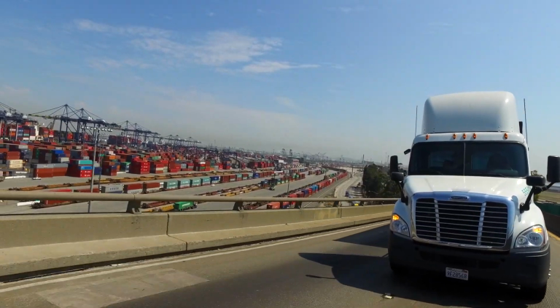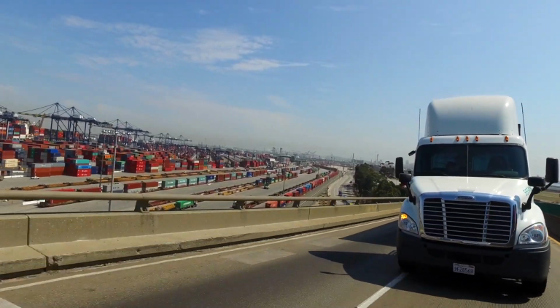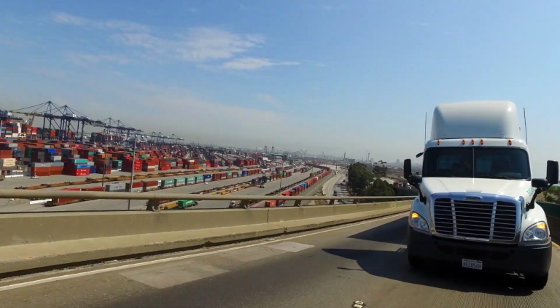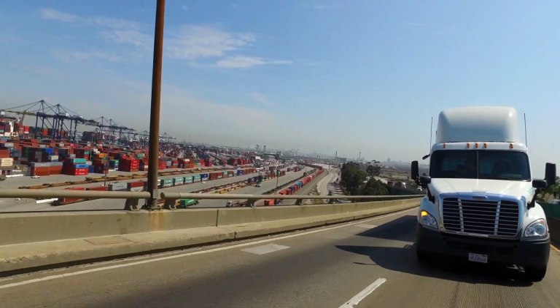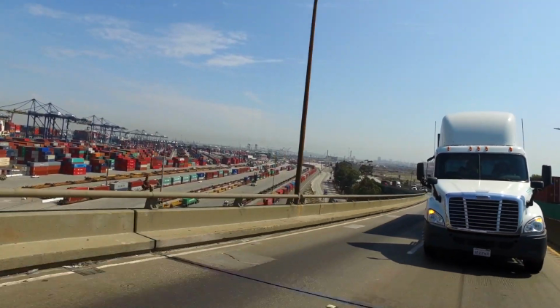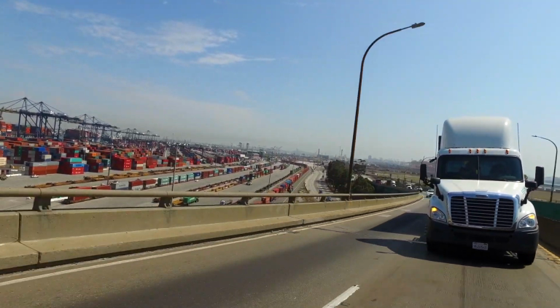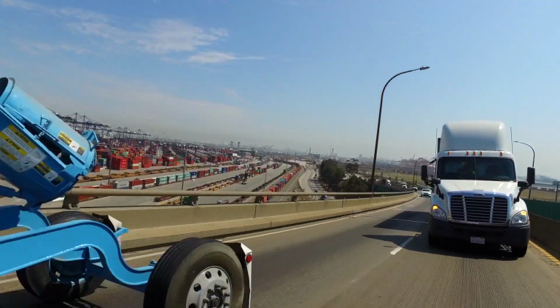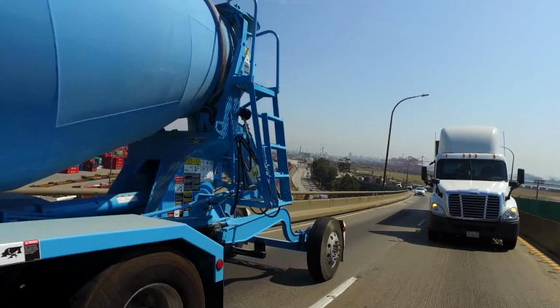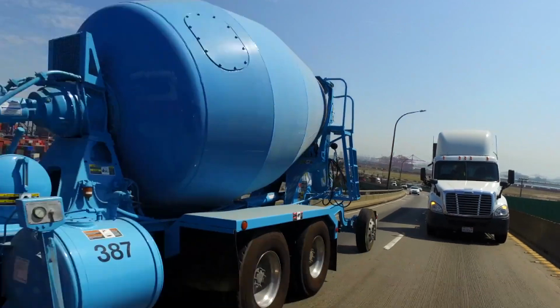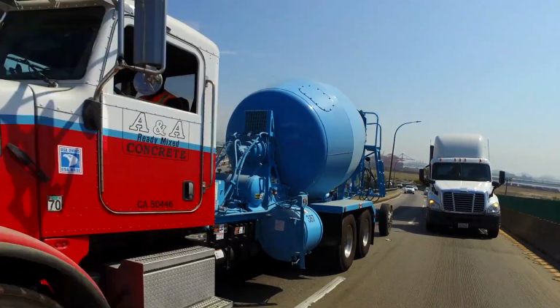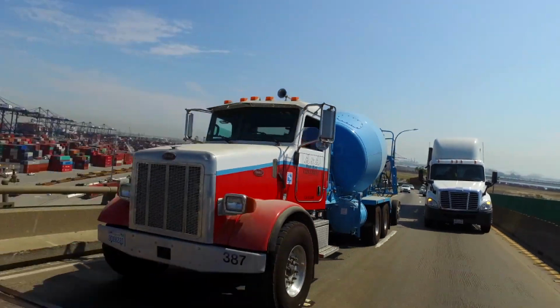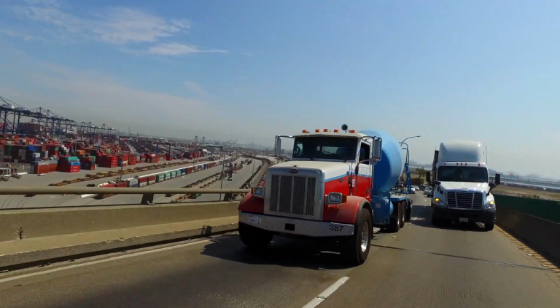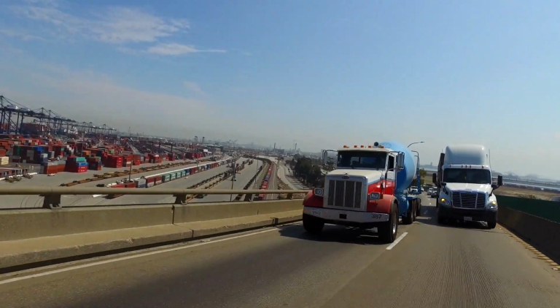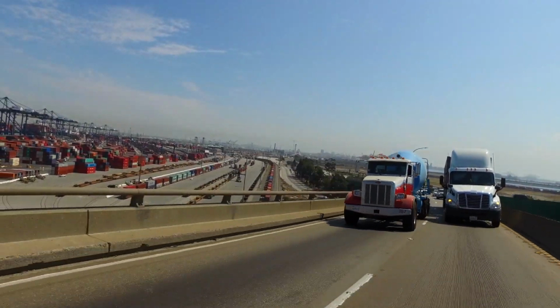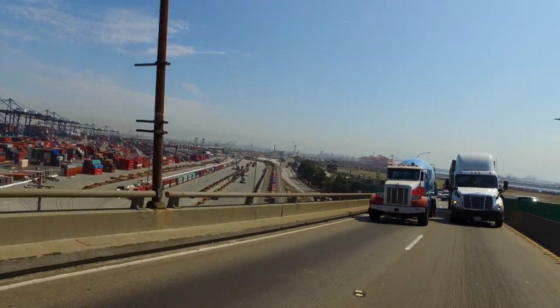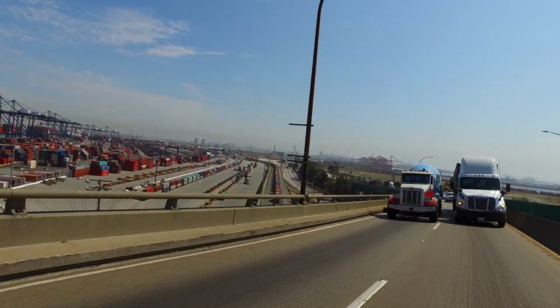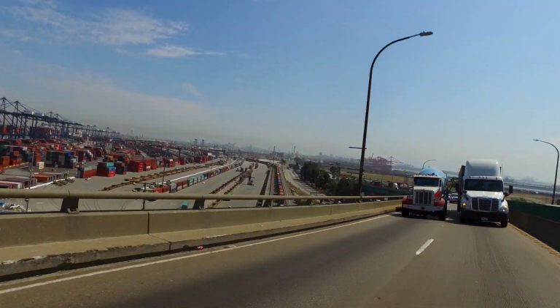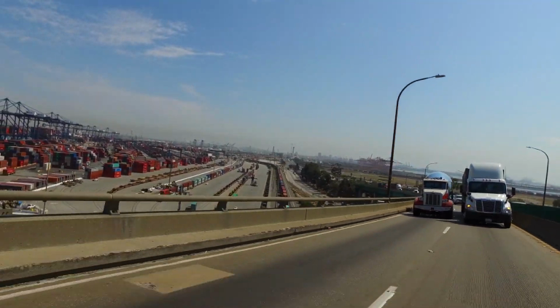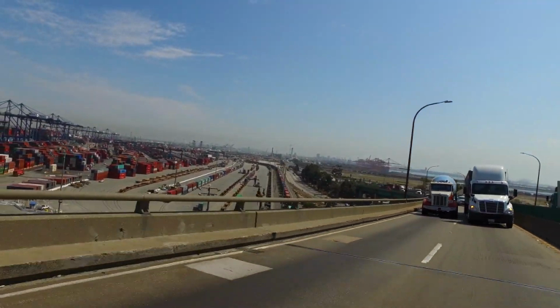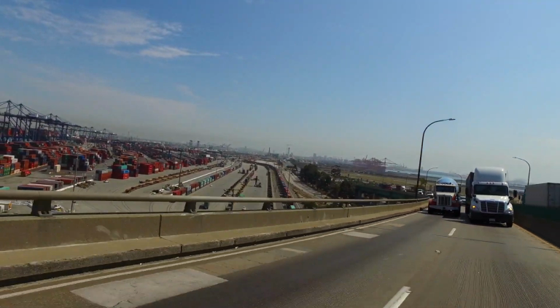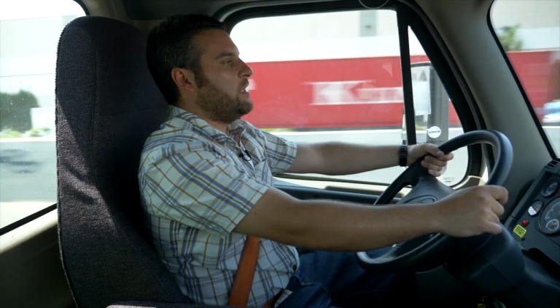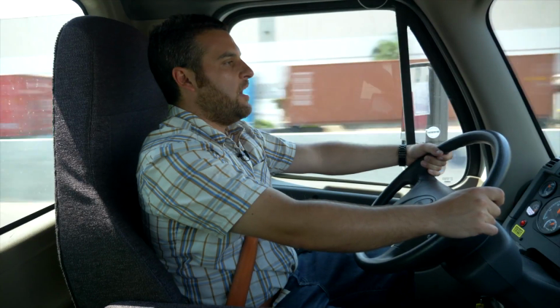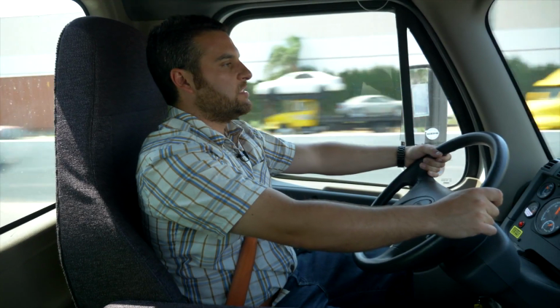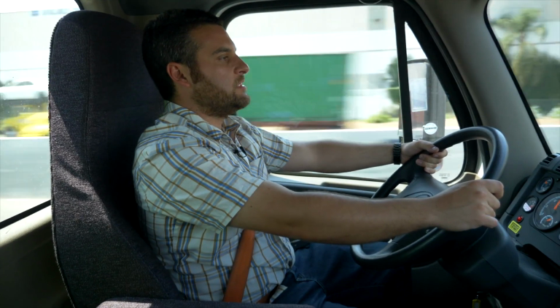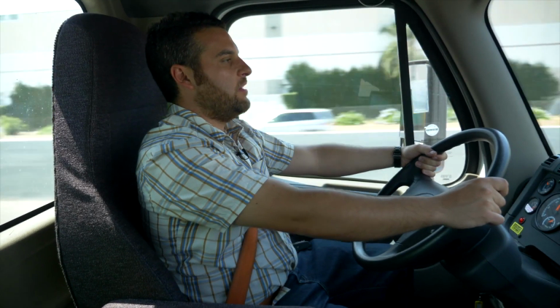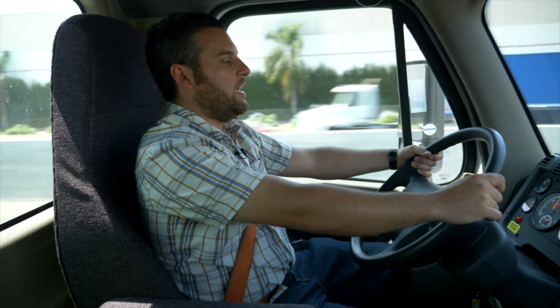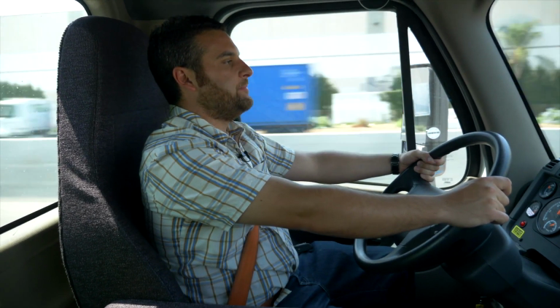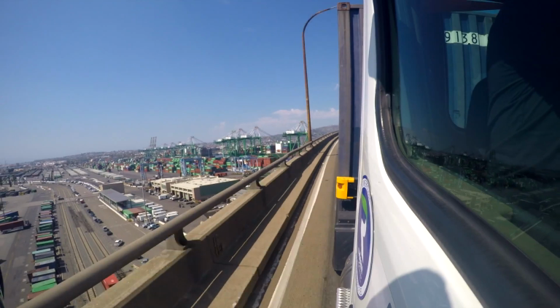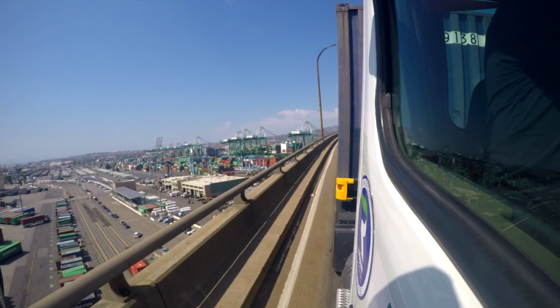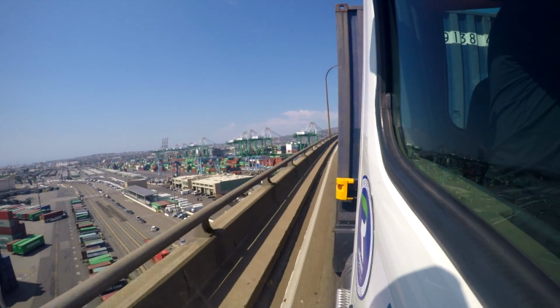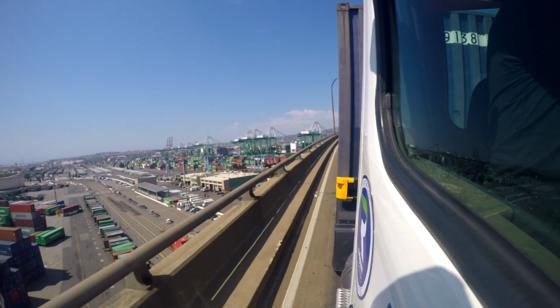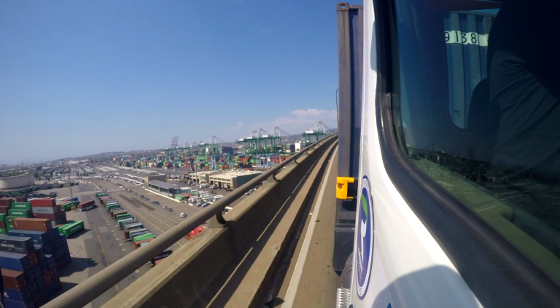So we were able to put the truck to the test today on the bridges going over the port of LA and Long Beach. The power was there and the truck held up great.